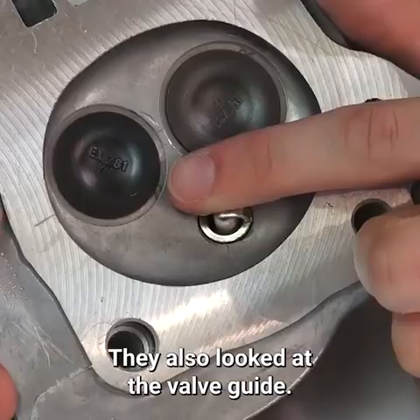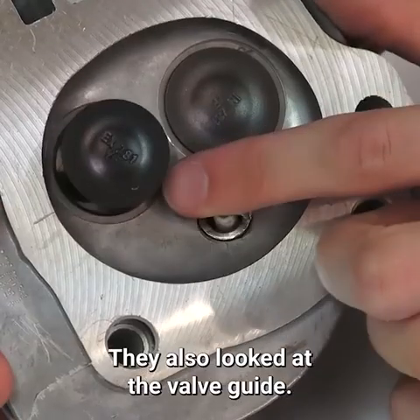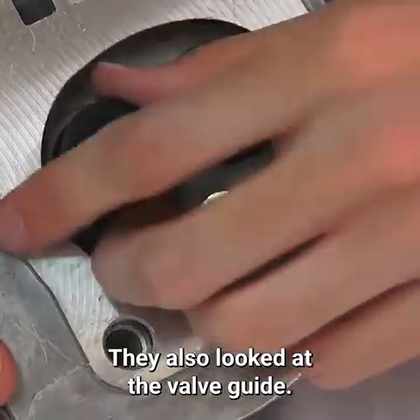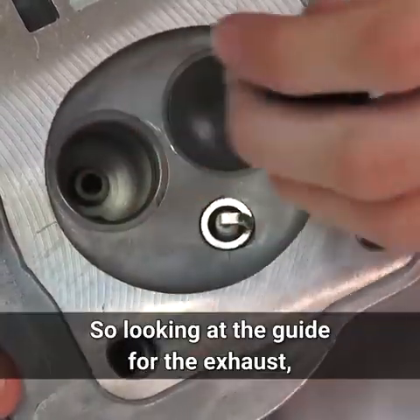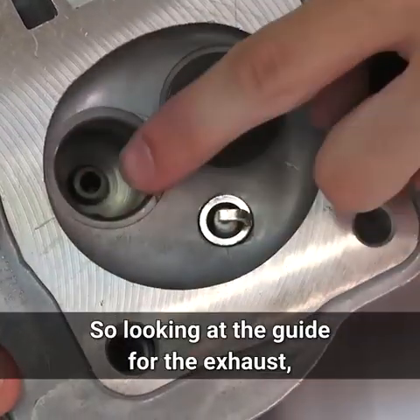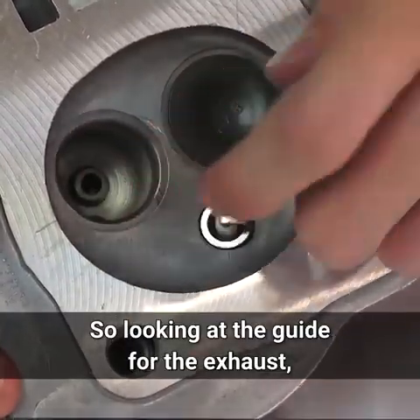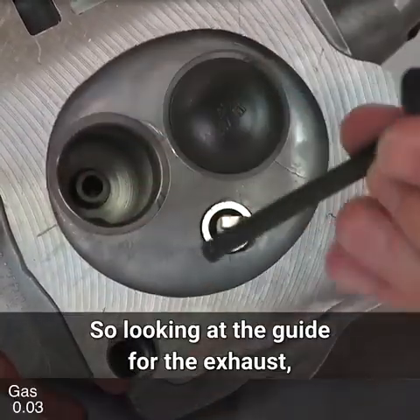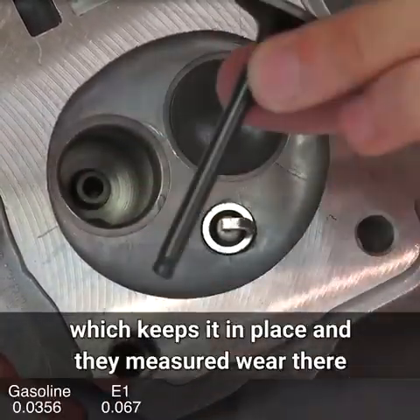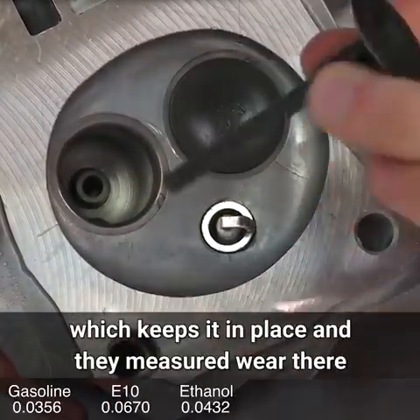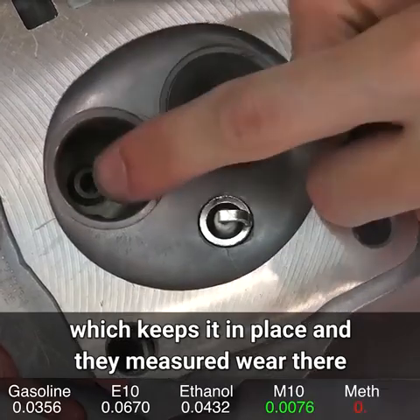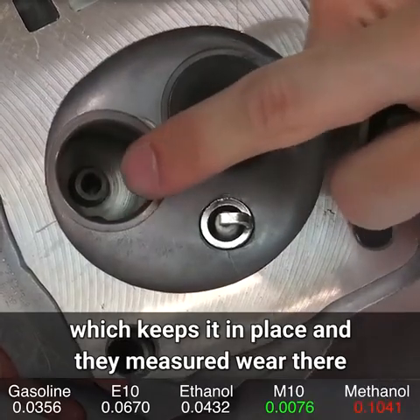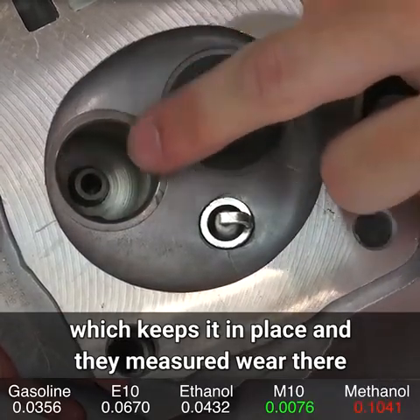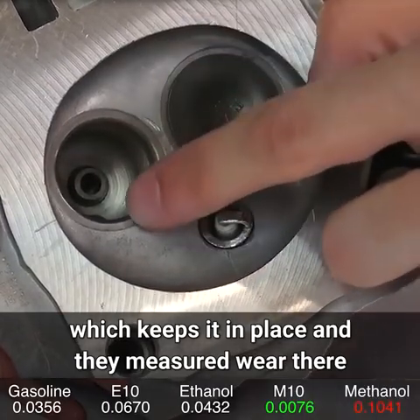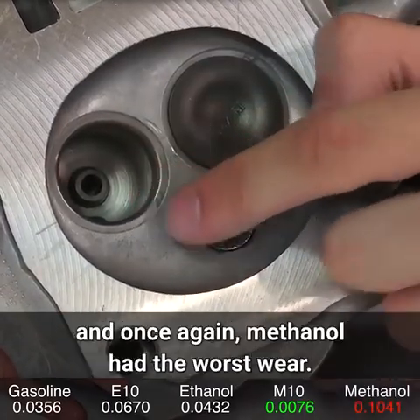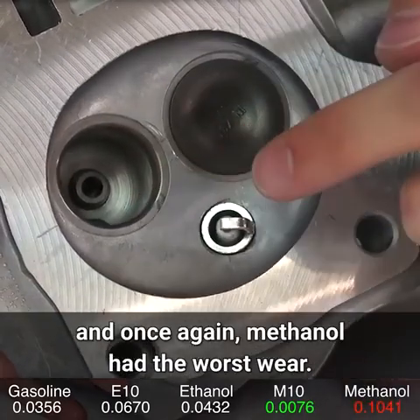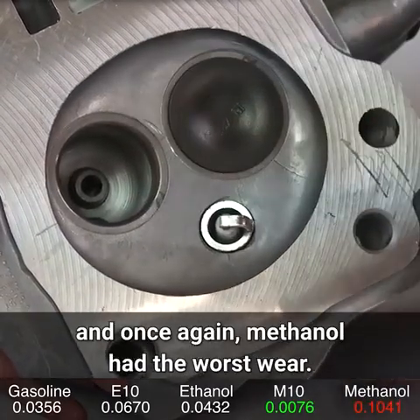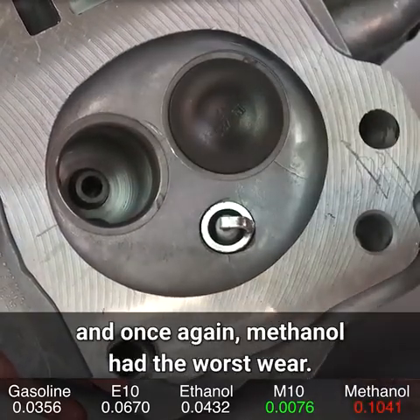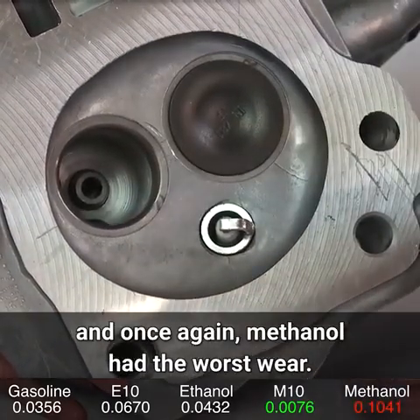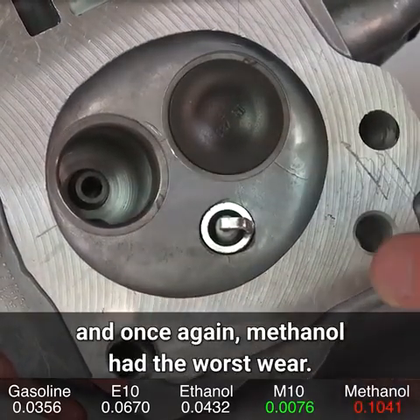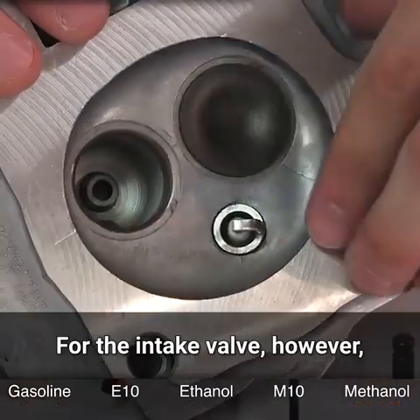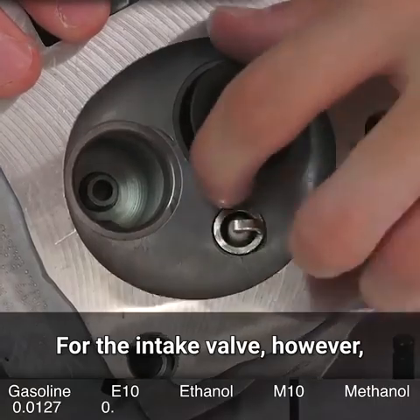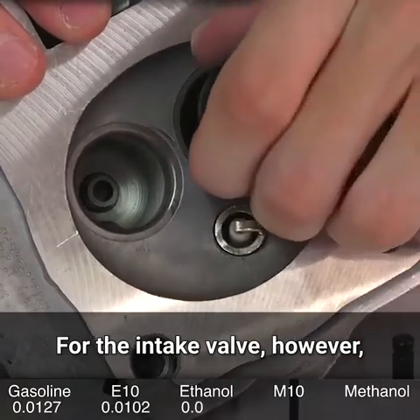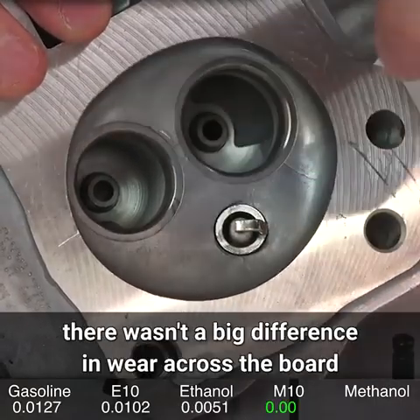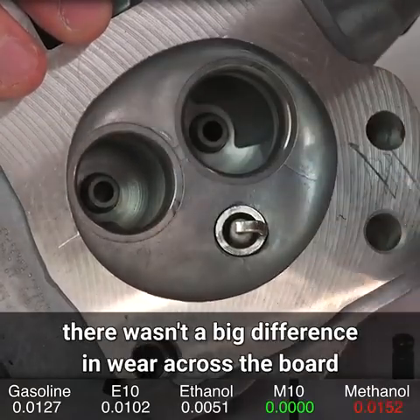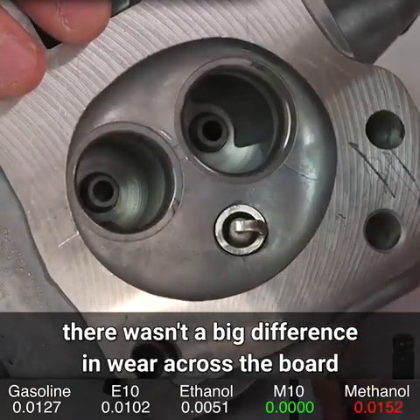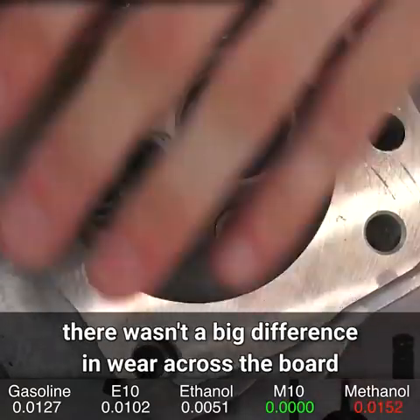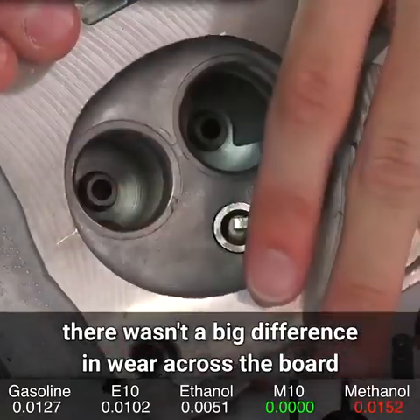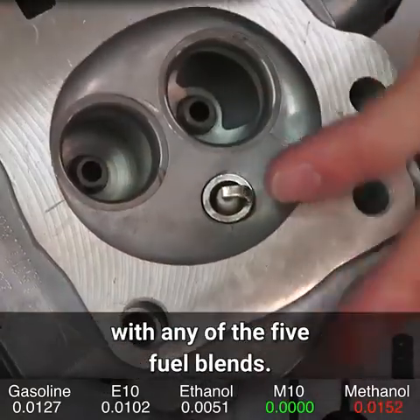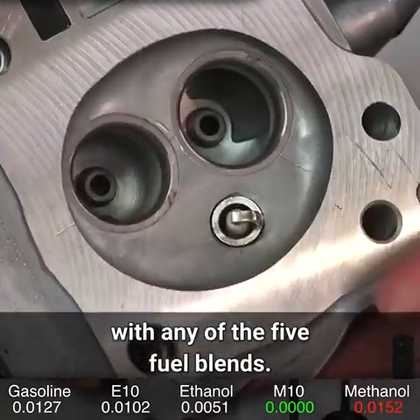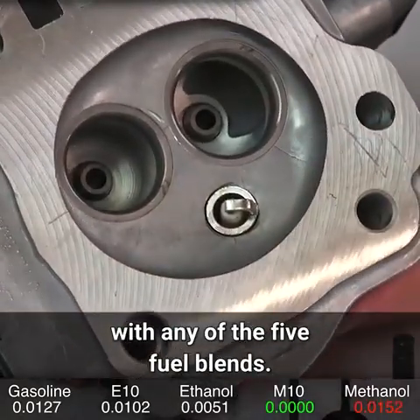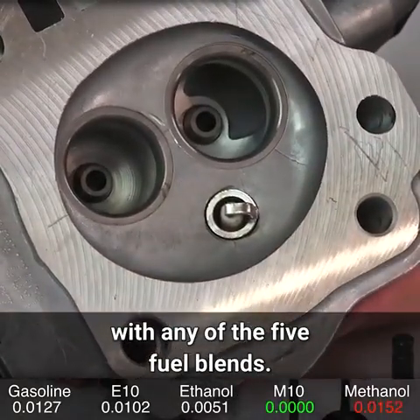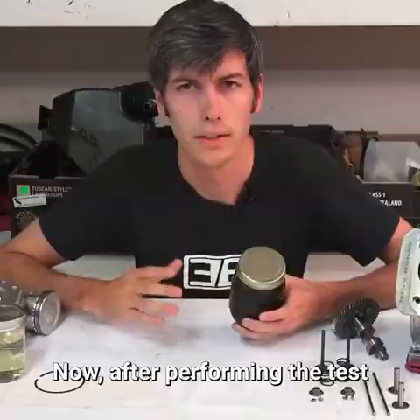They also looked at the valve guide — specifically the guide for the exhaust valve, which keeps it in place — and measured wear there. Once again, methanol had the worst wear. For the intake valve, however, there wasn't a big difference in wear across the board with any of the five fuel blends.